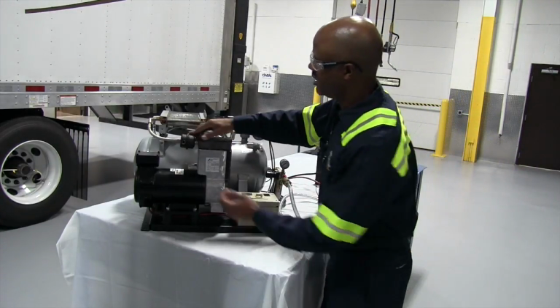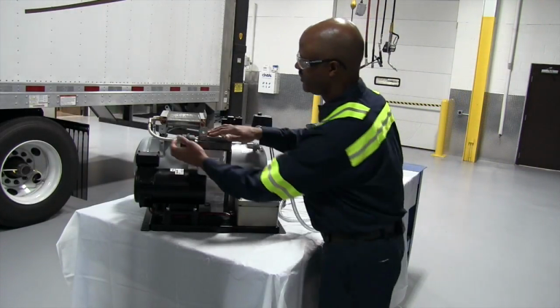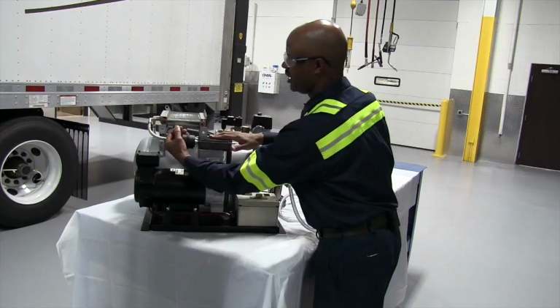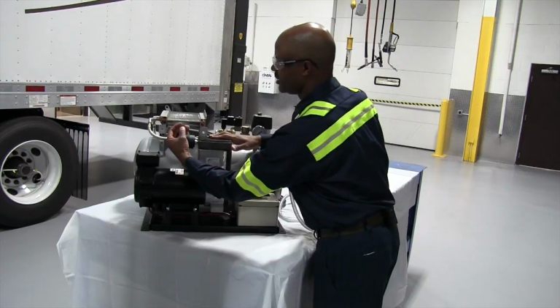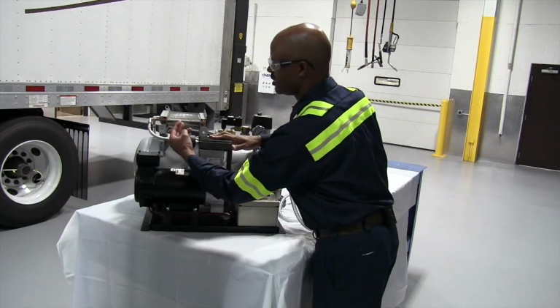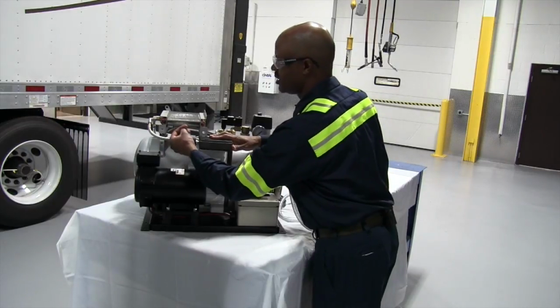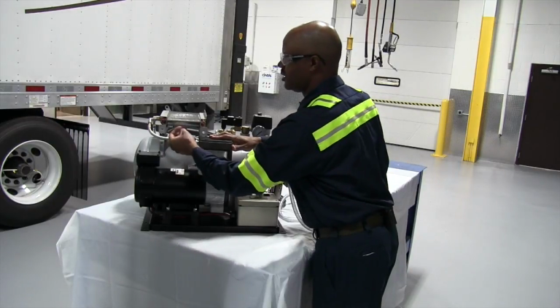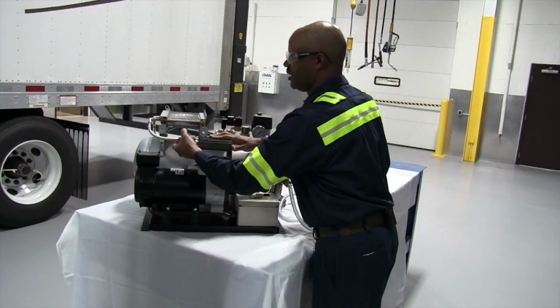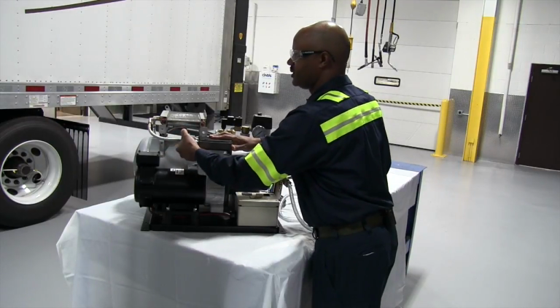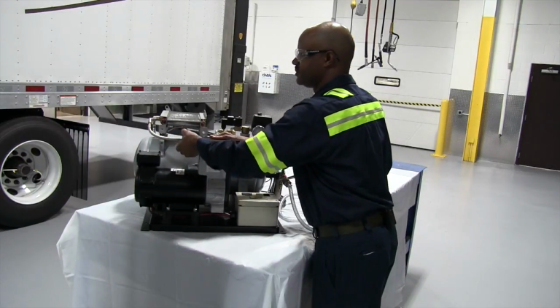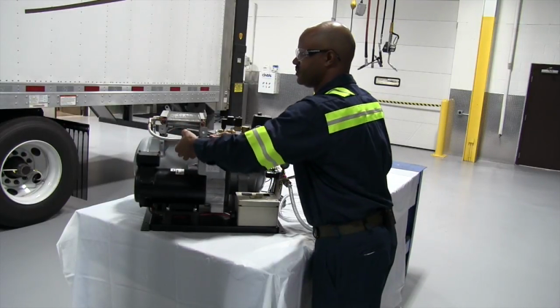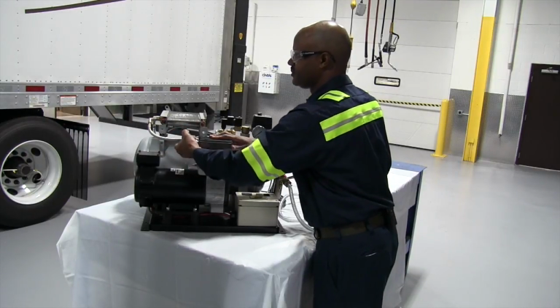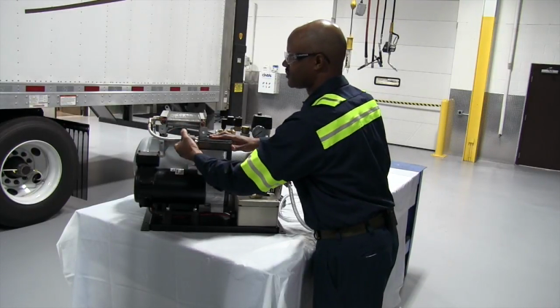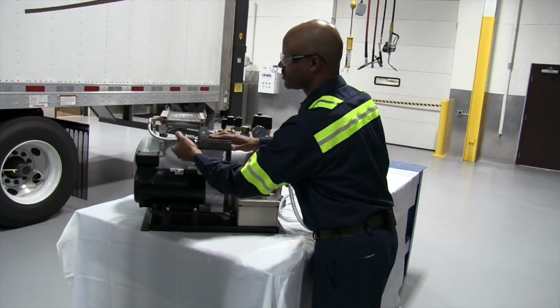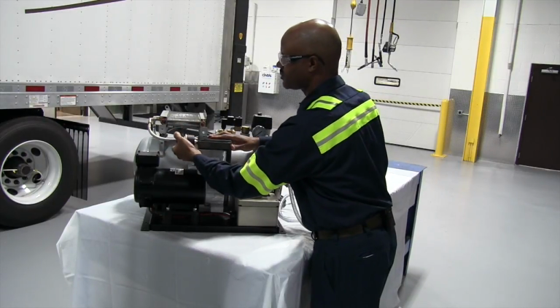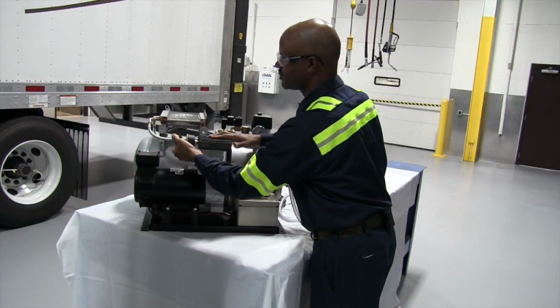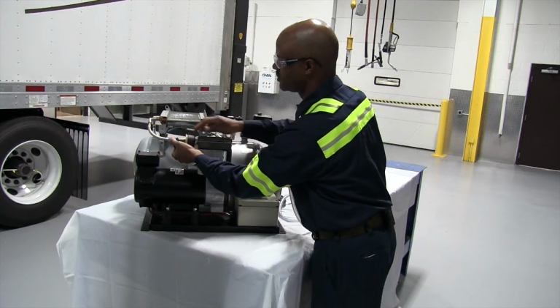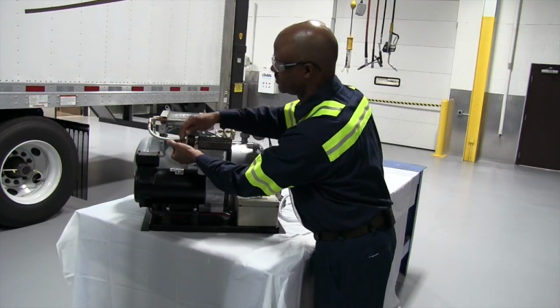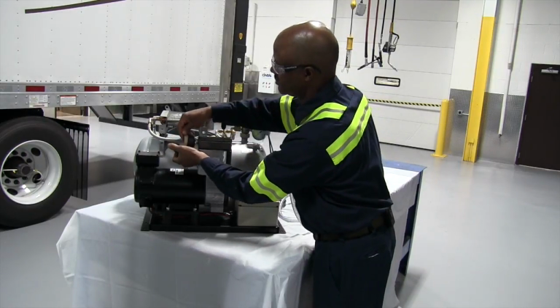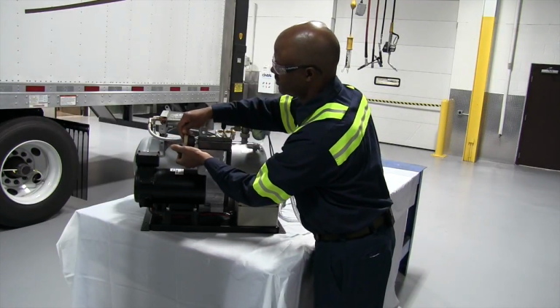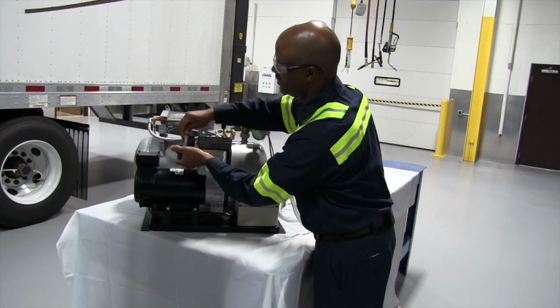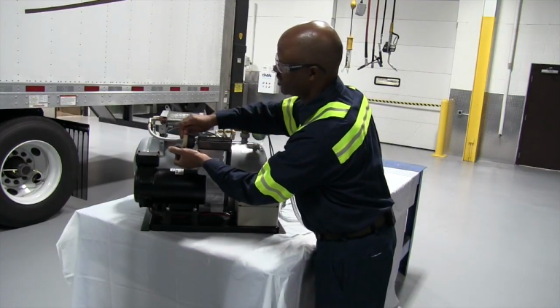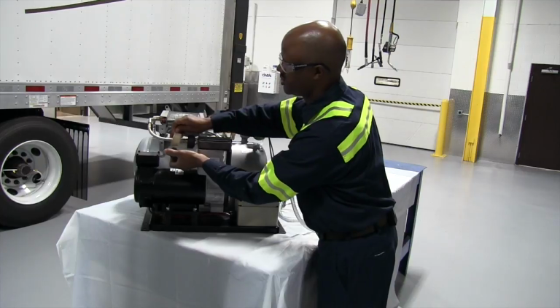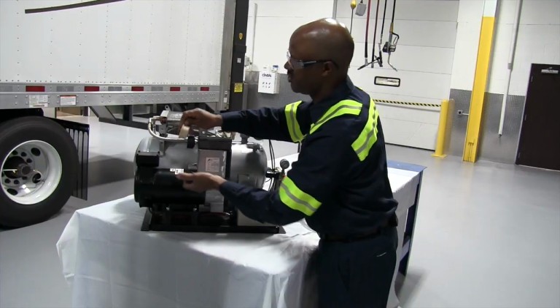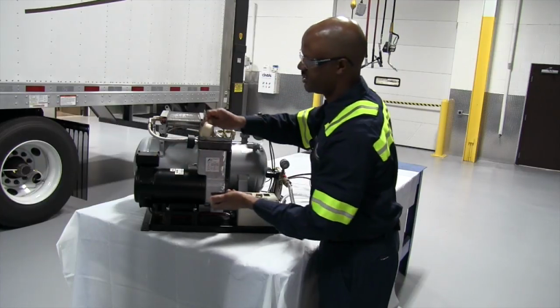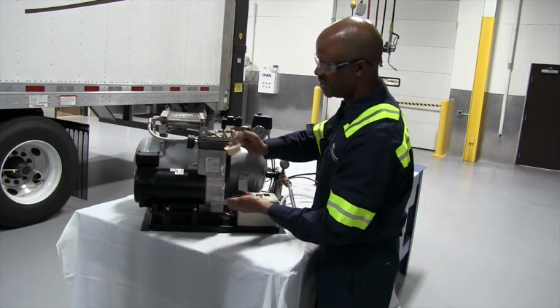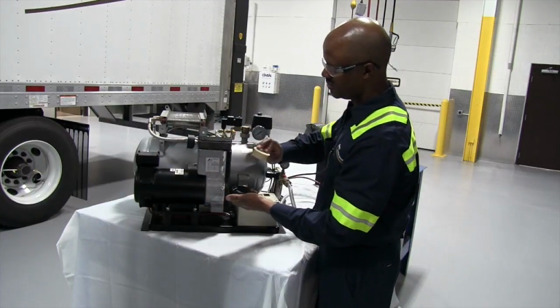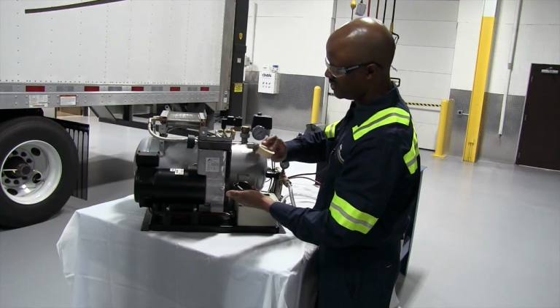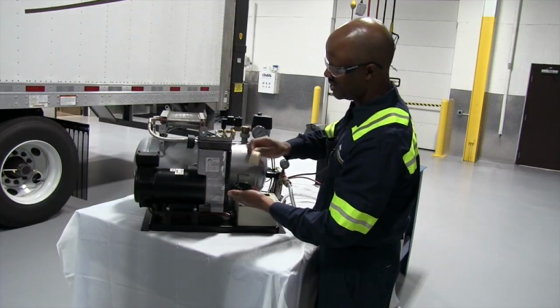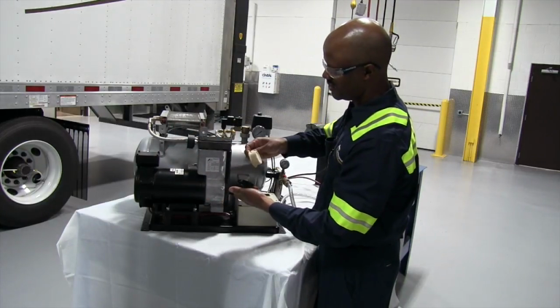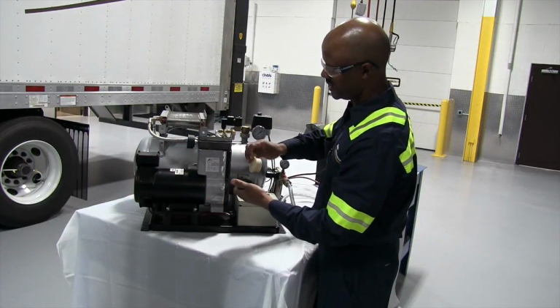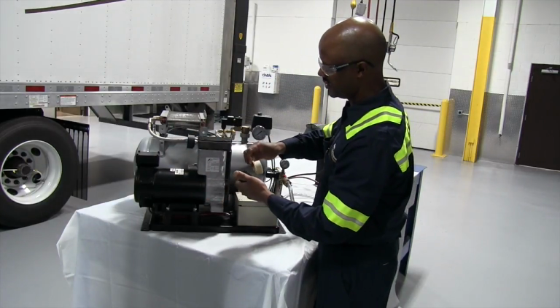You have your inlet air filter. That should also be changed on an annual basis. Just check the condition of the filter.